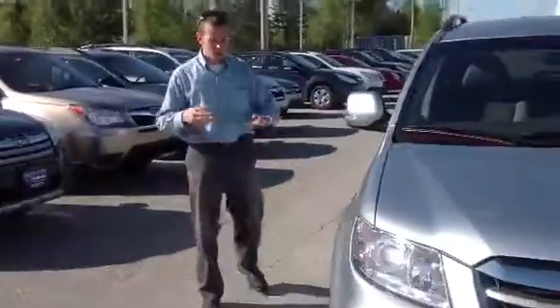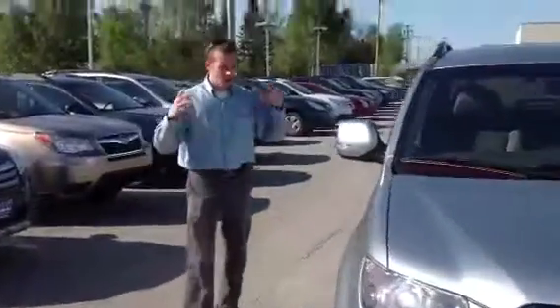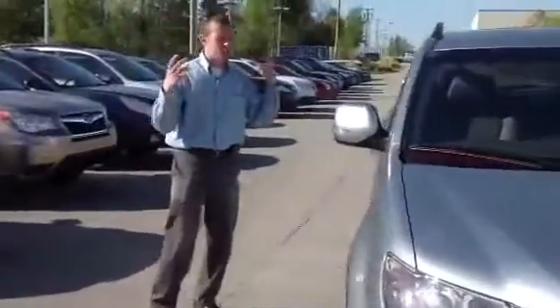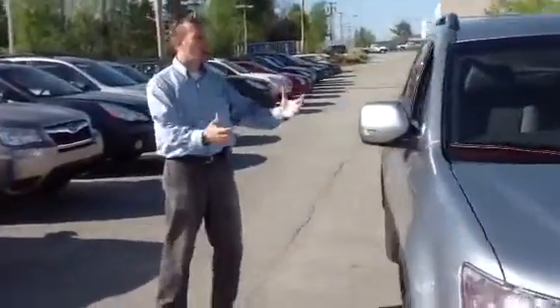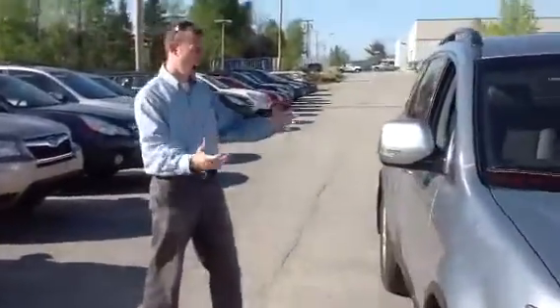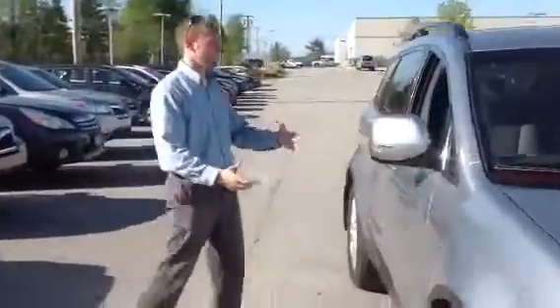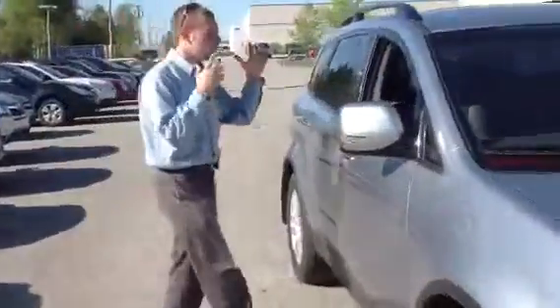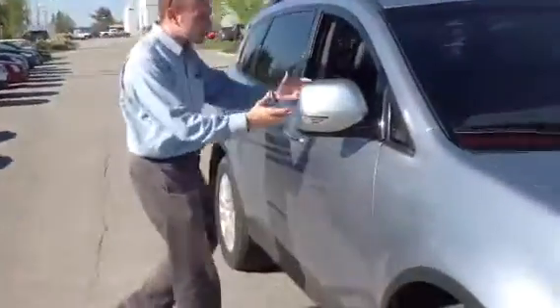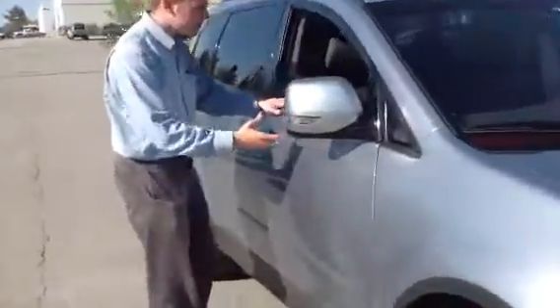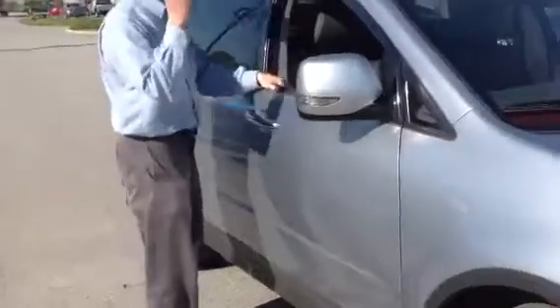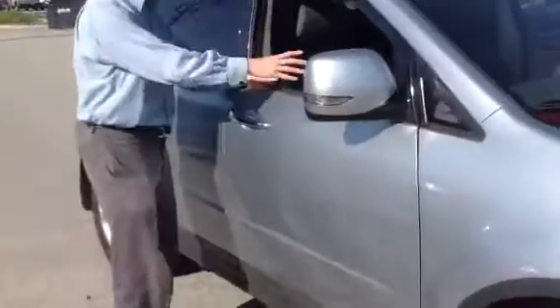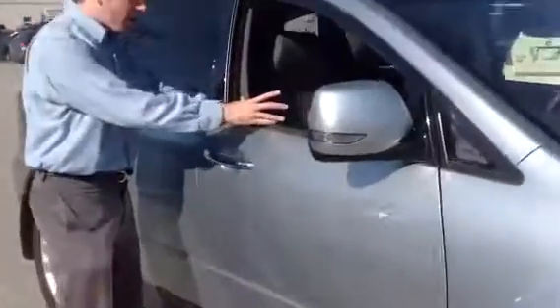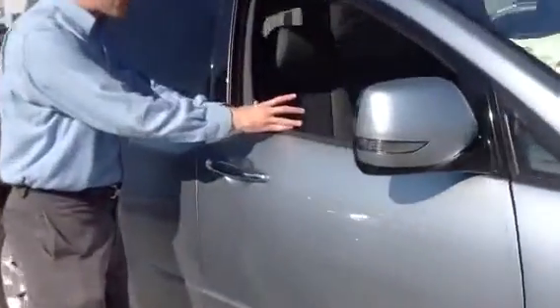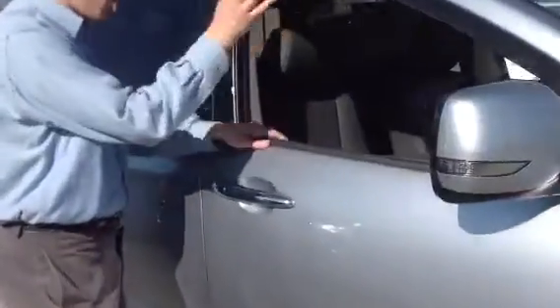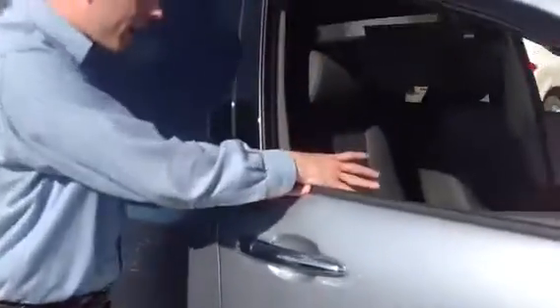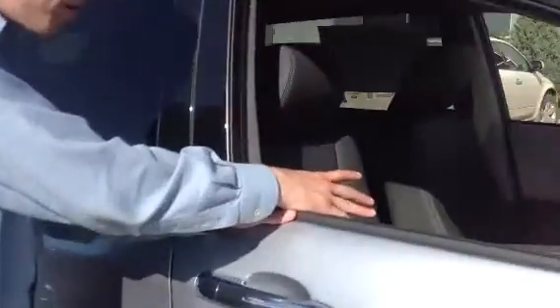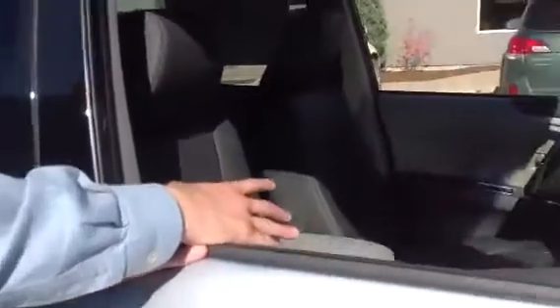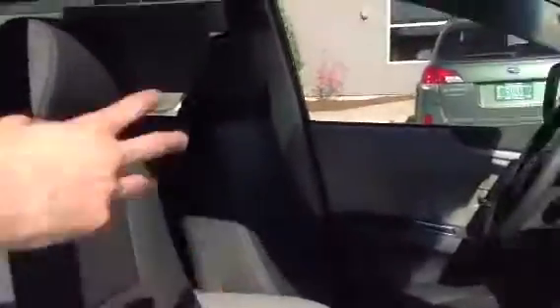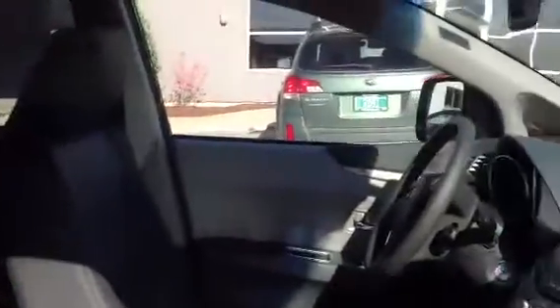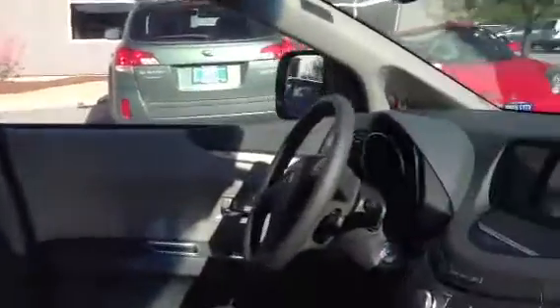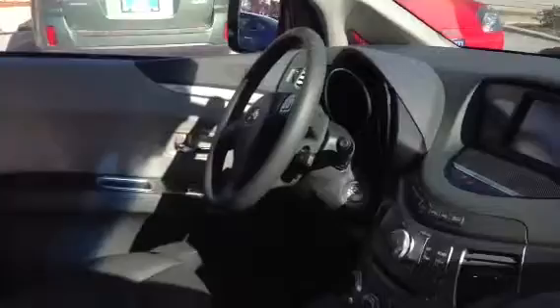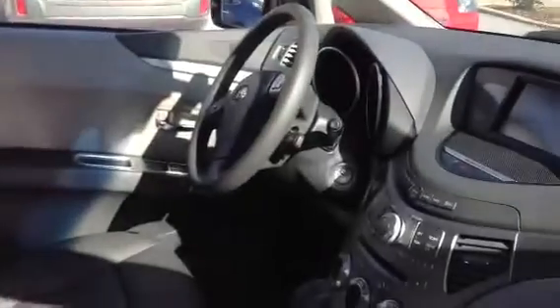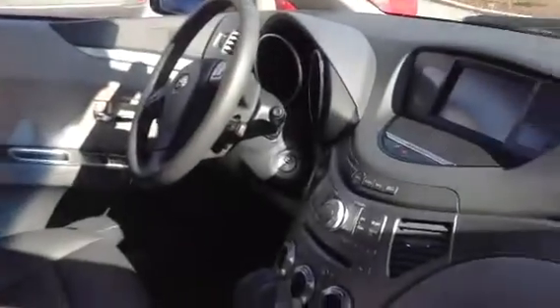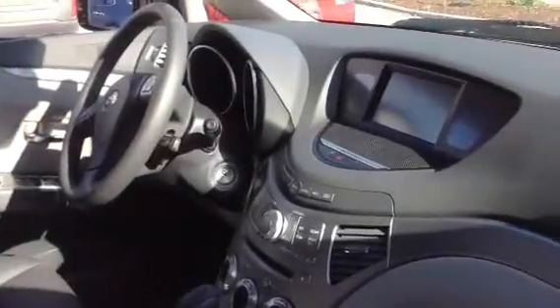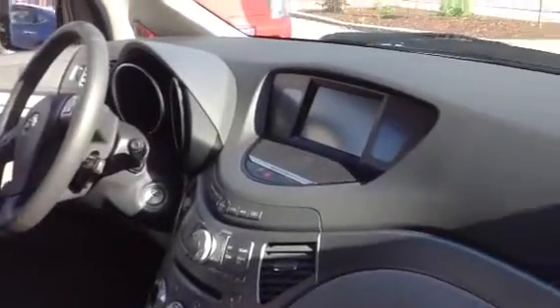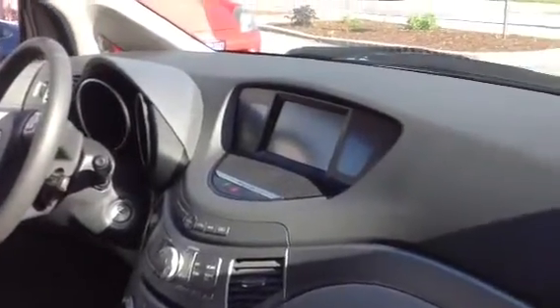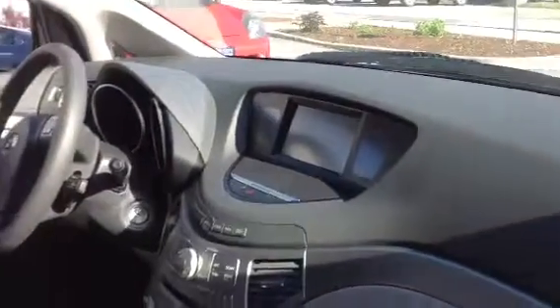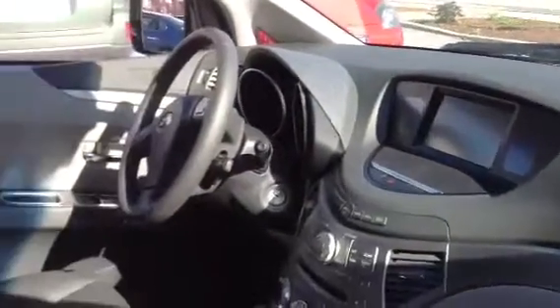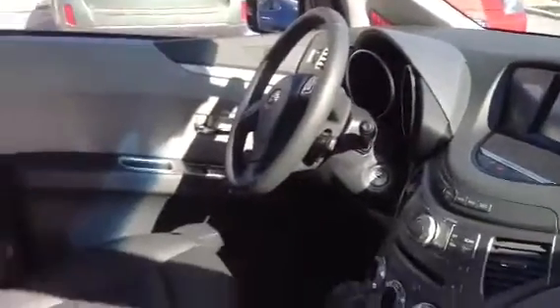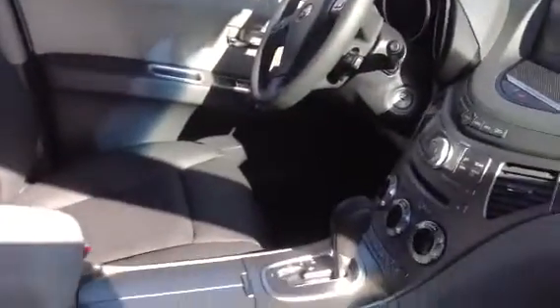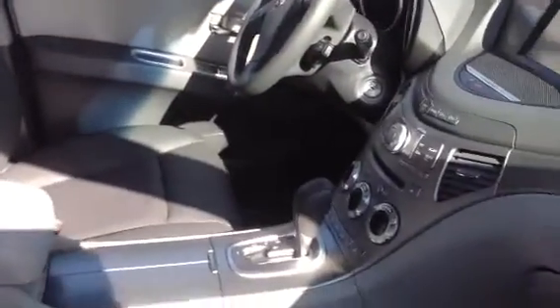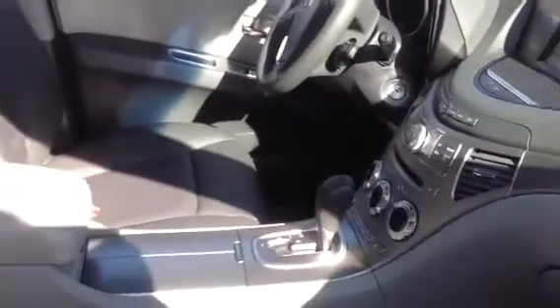You have just a ton of car here. Leather seats, Harman Kardon audio system, automatic climate control, dual climate. You have a 6 CD changer. There's really nothing this car doesn't have. You have third row seating.